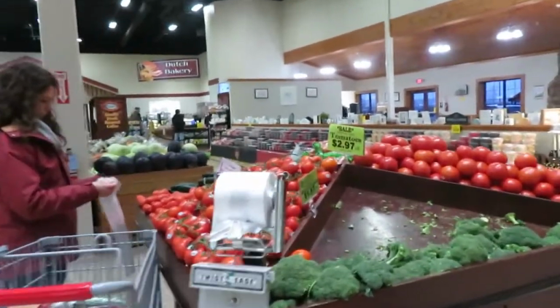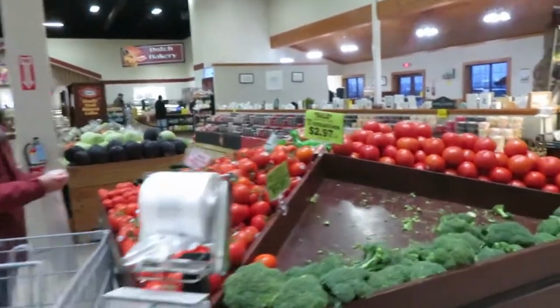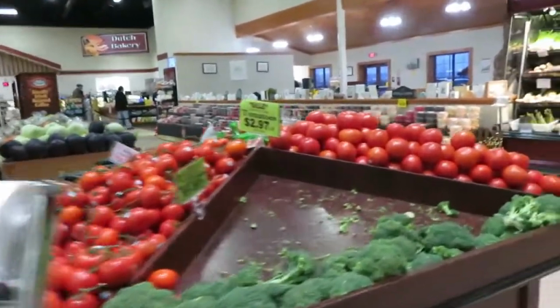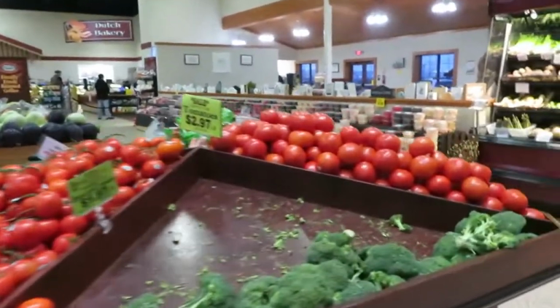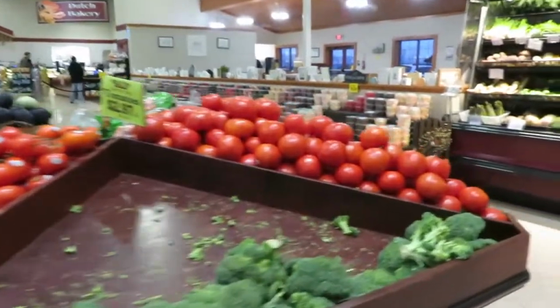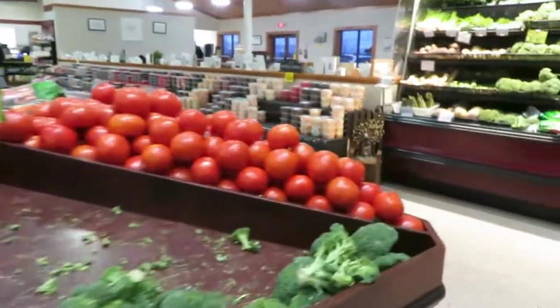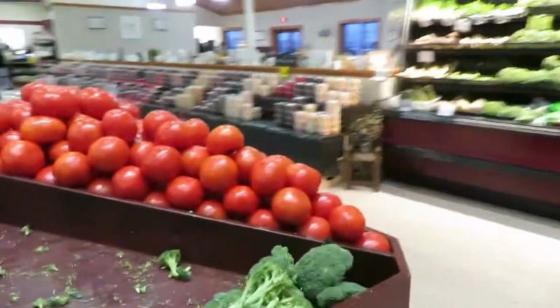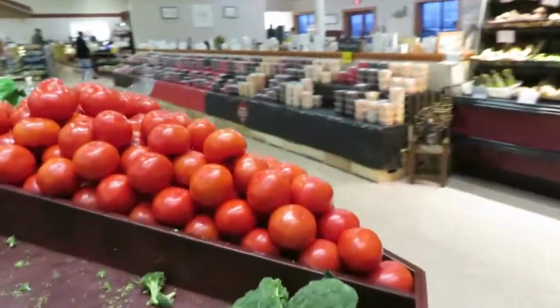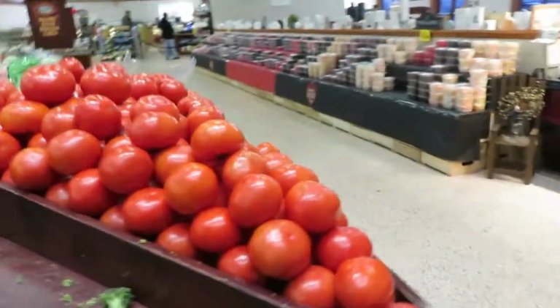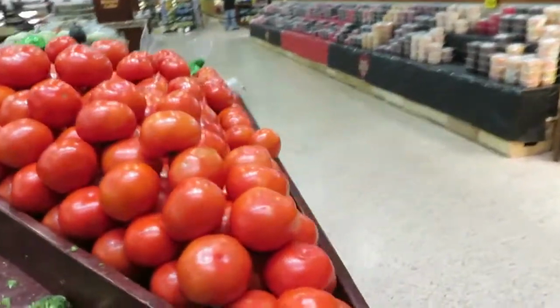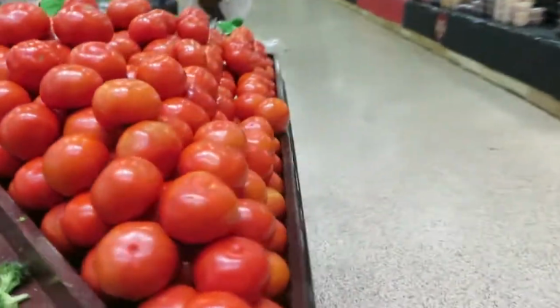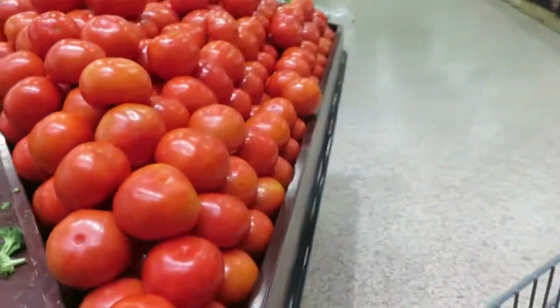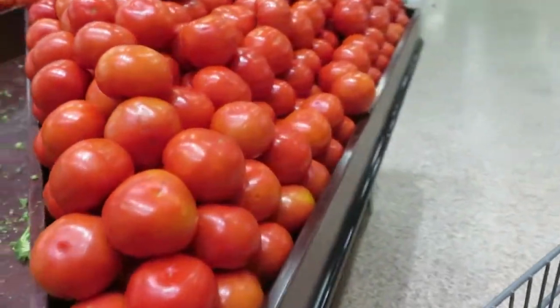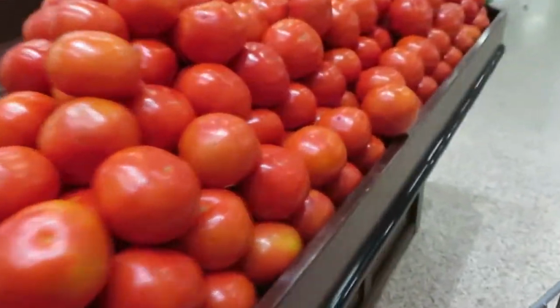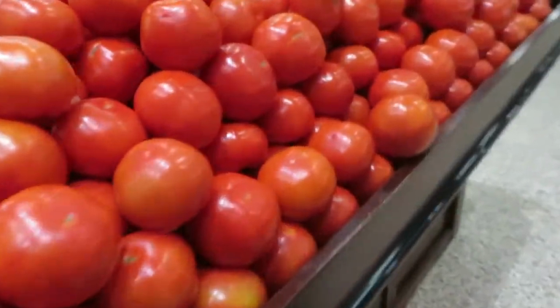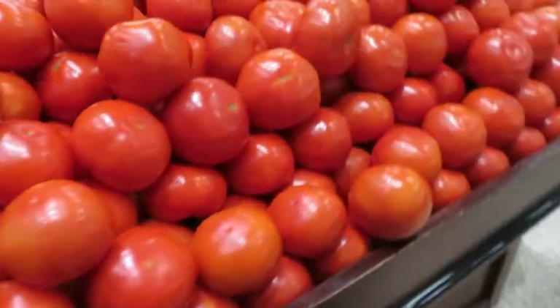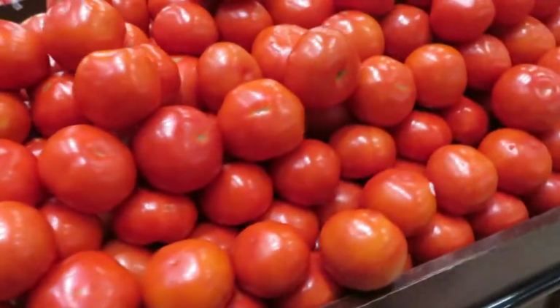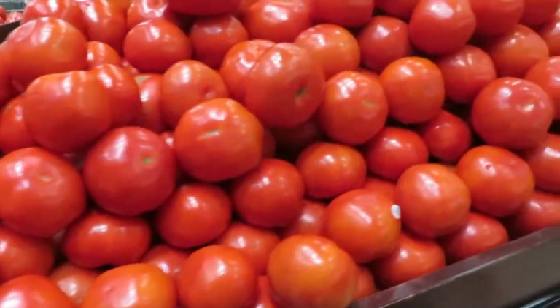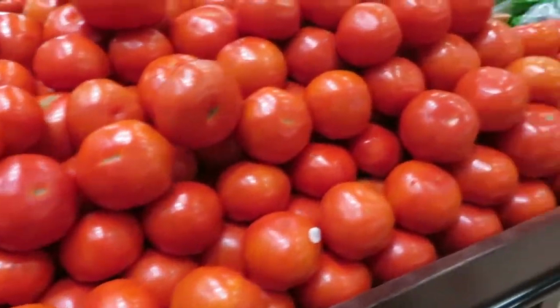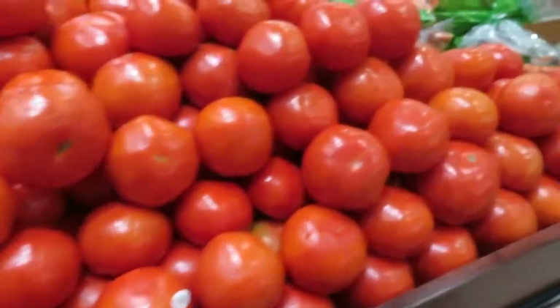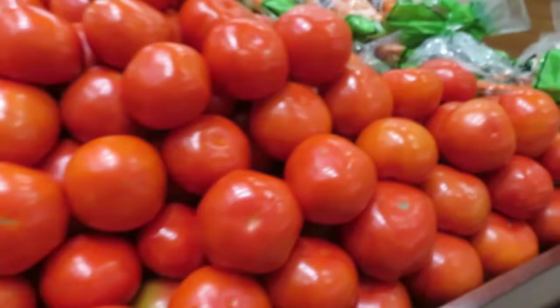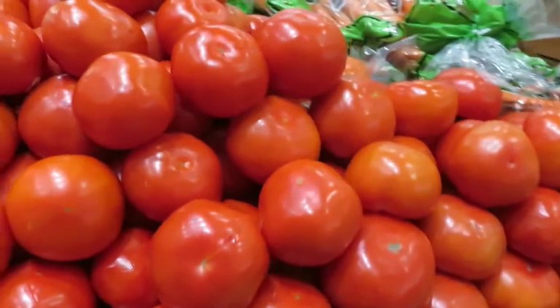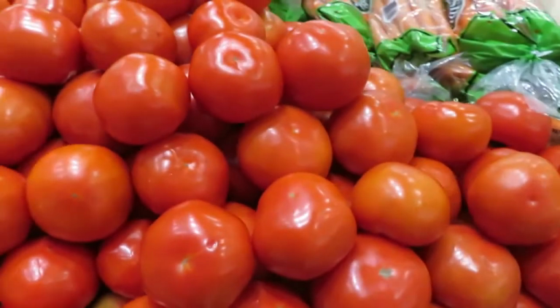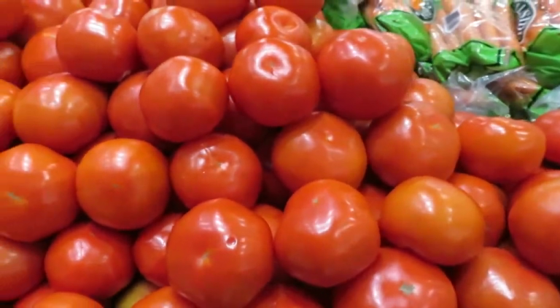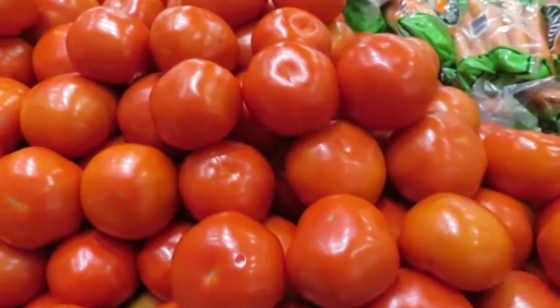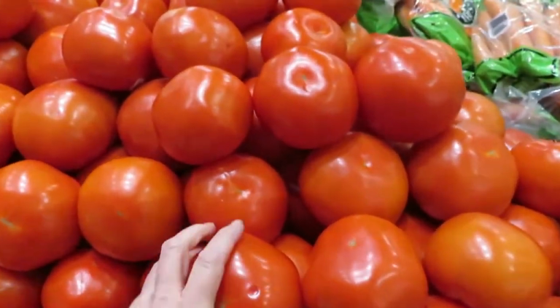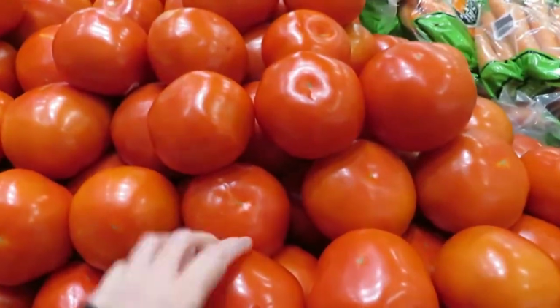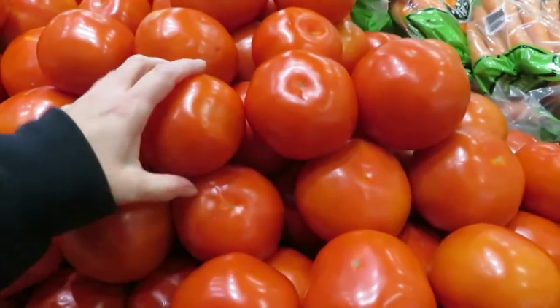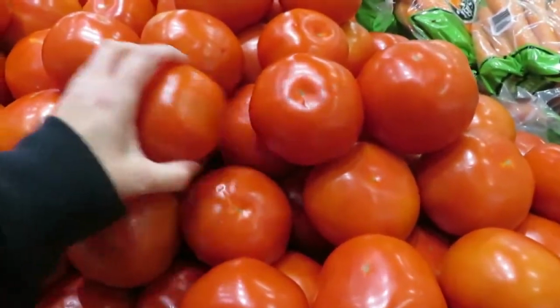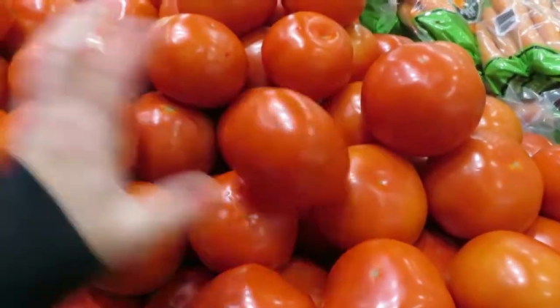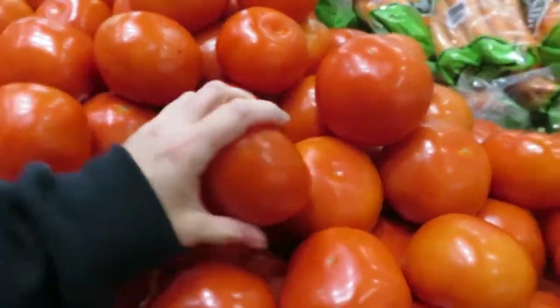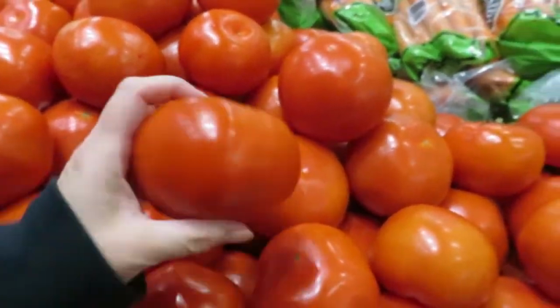I'm just going to get one for home. They had me at a tomato sandwich tonight.